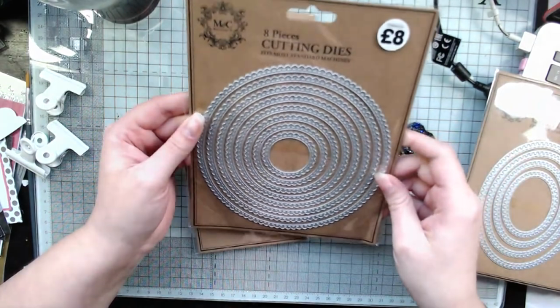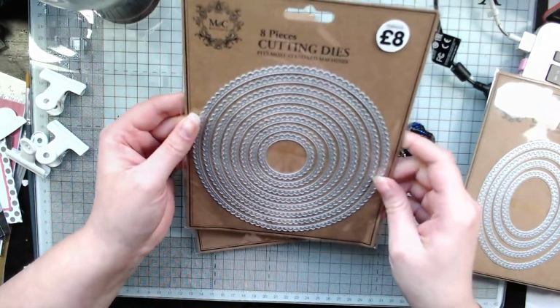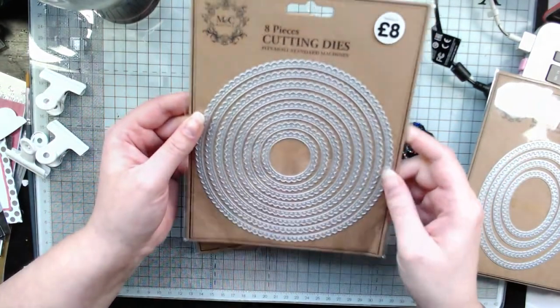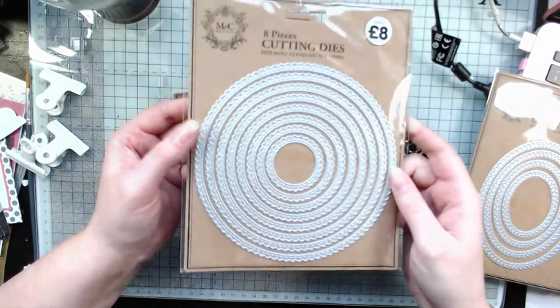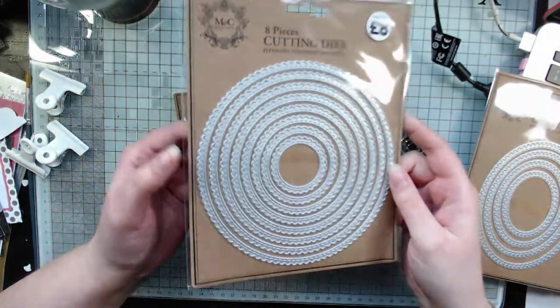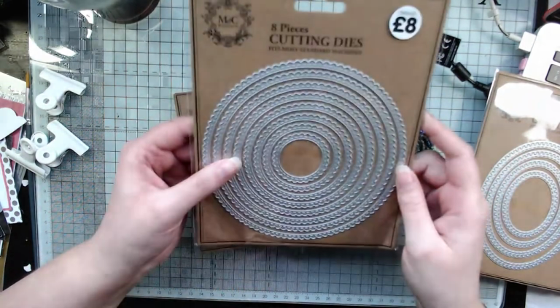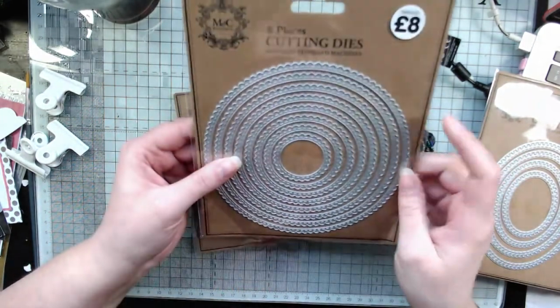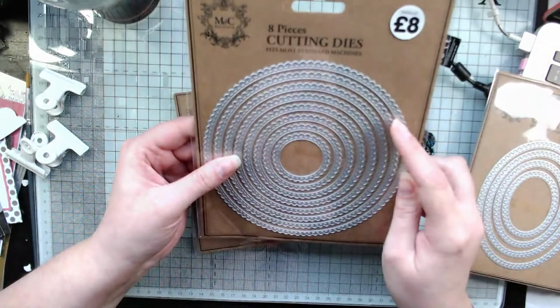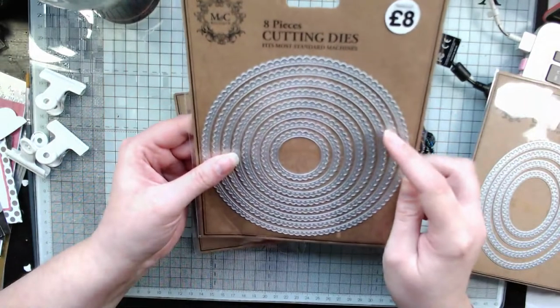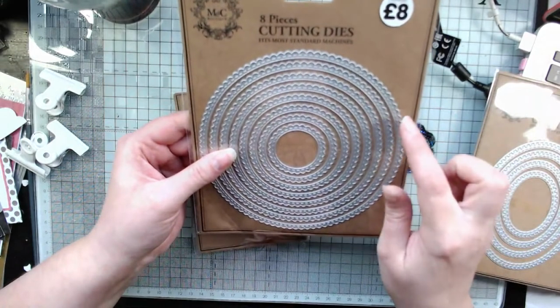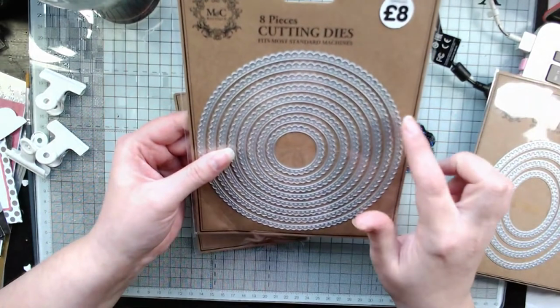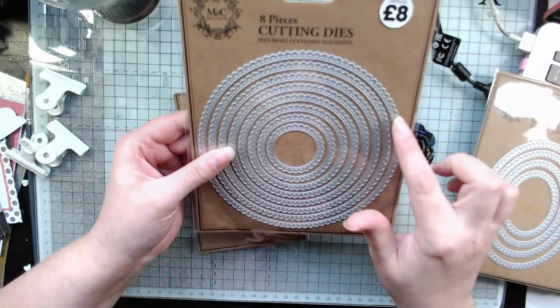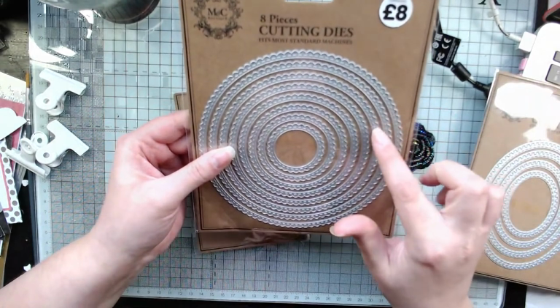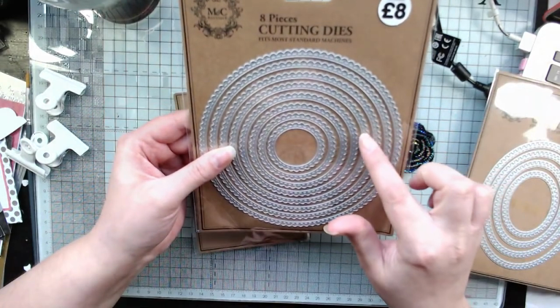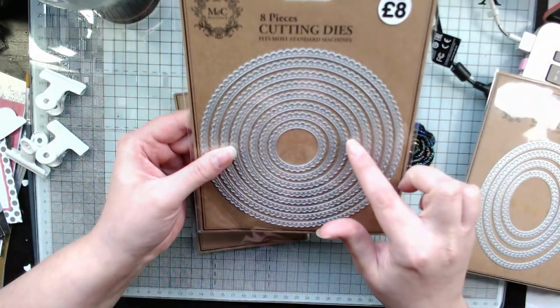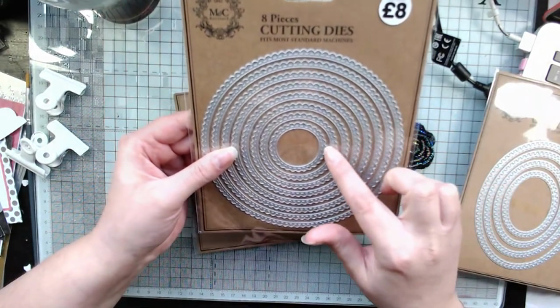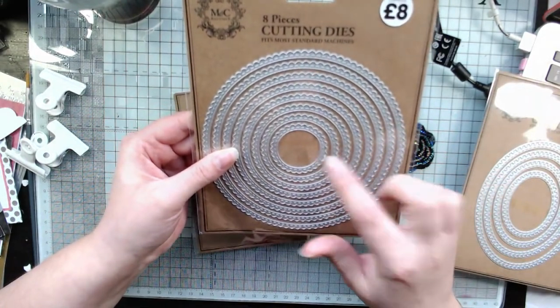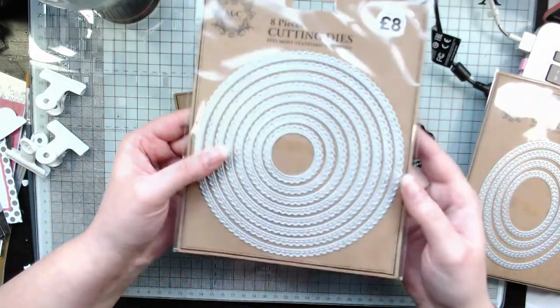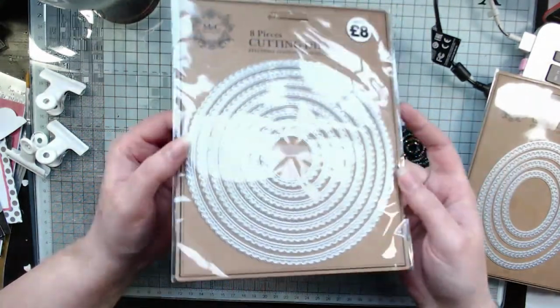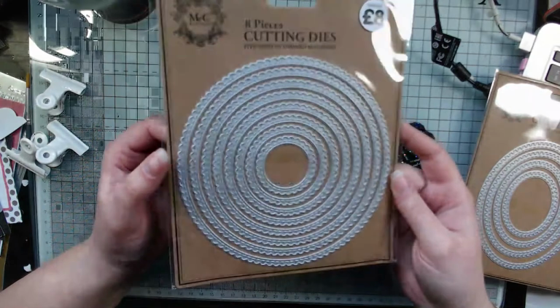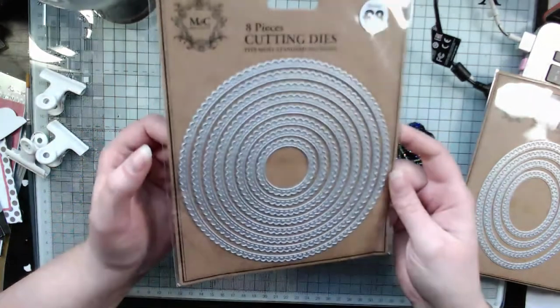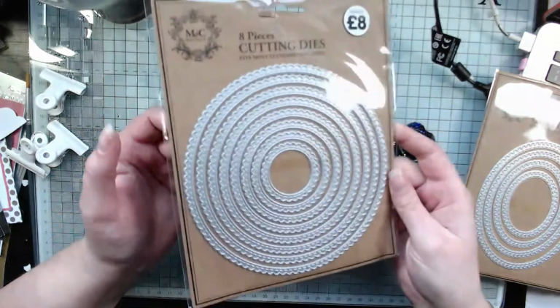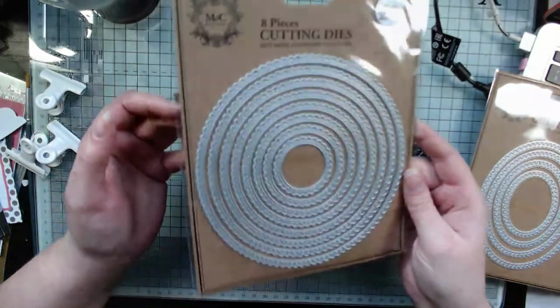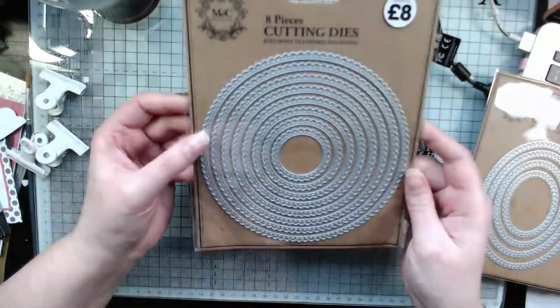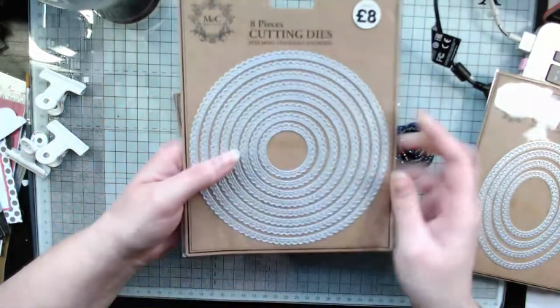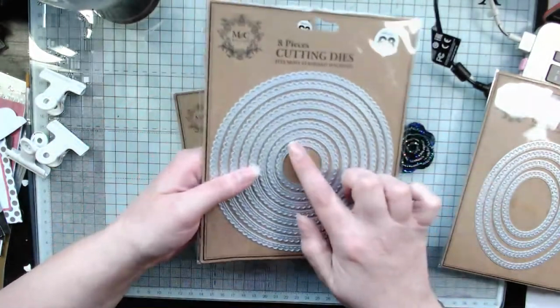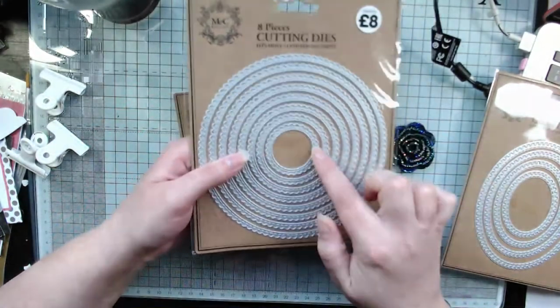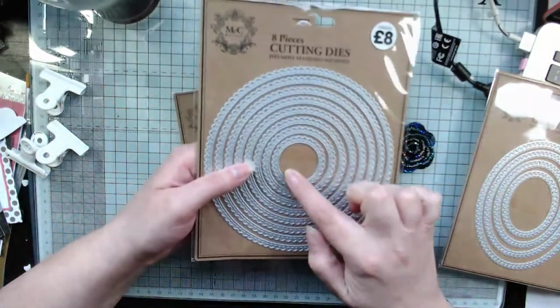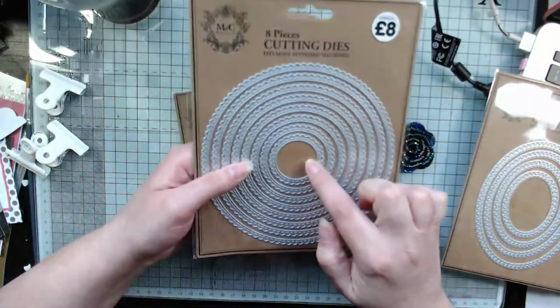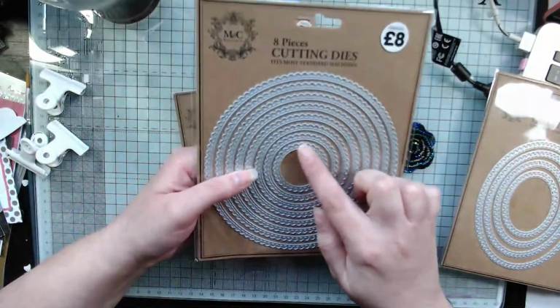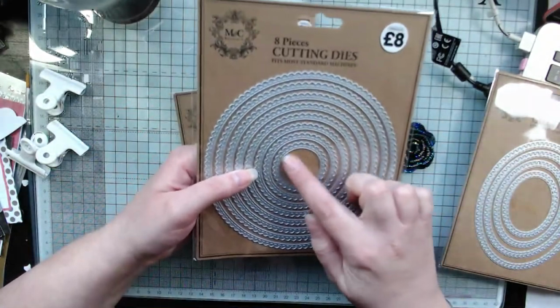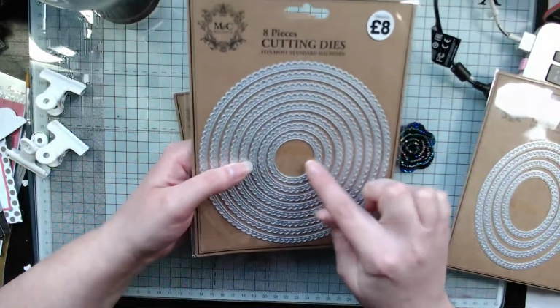I just thought this was such great value. Counting them: one, two, three, four, five, six, seven, eight — you get nine dies, so that's a pound a die. Not bad. I thought this one would be great for sentiments — it just seems like a good size.